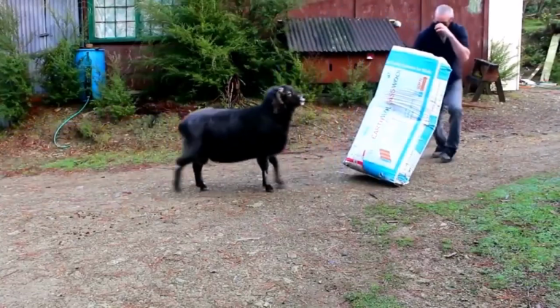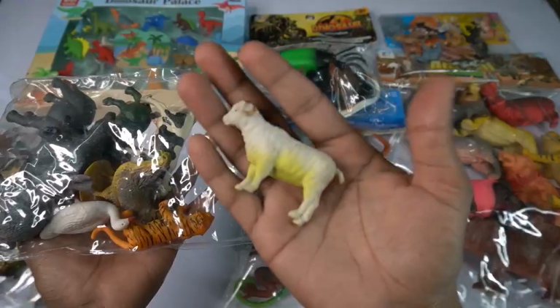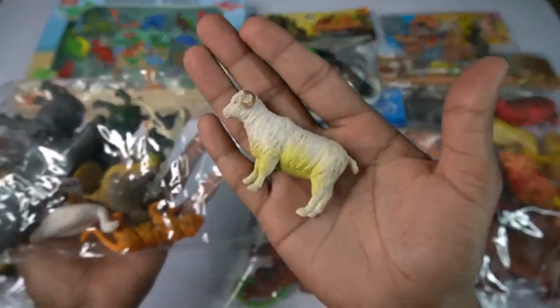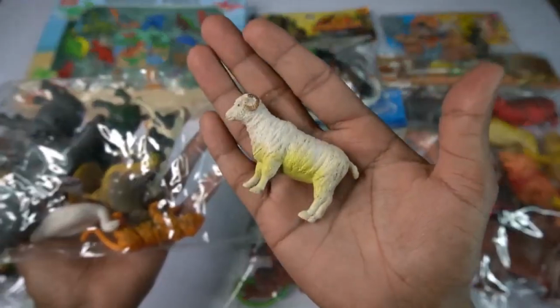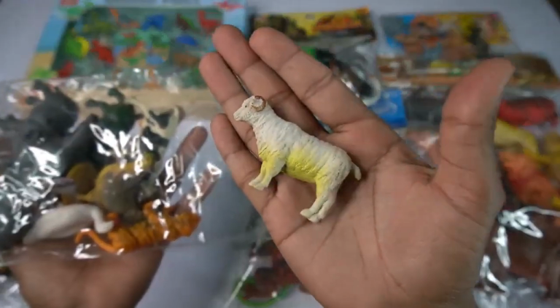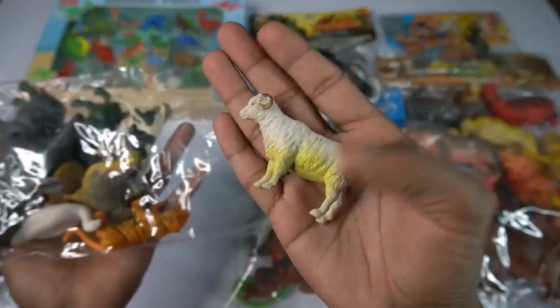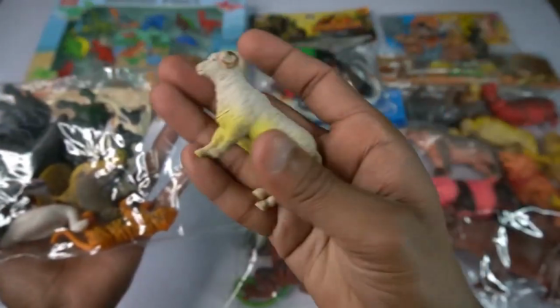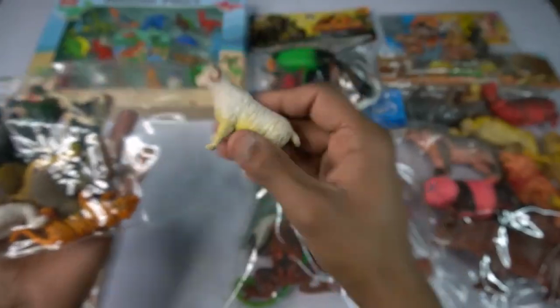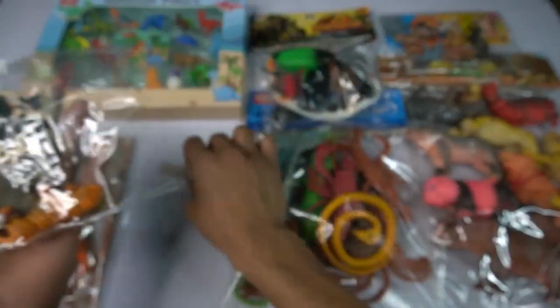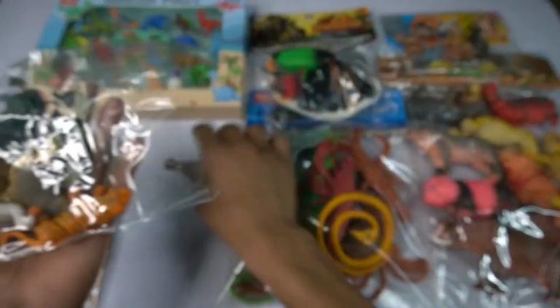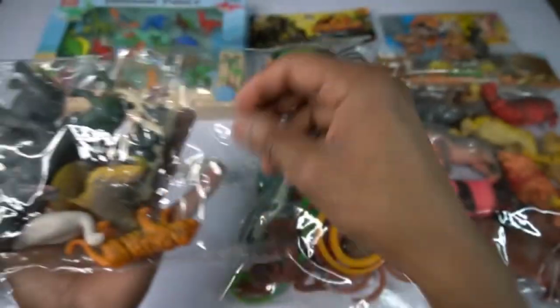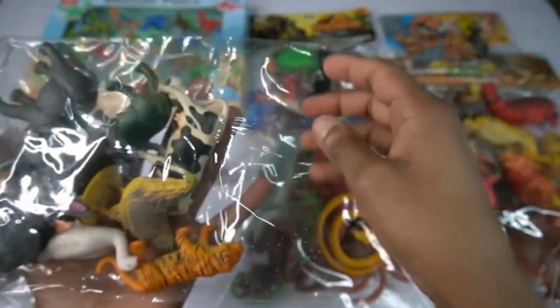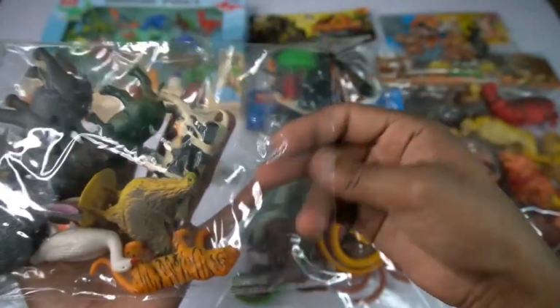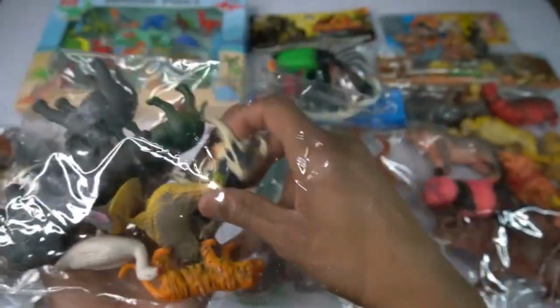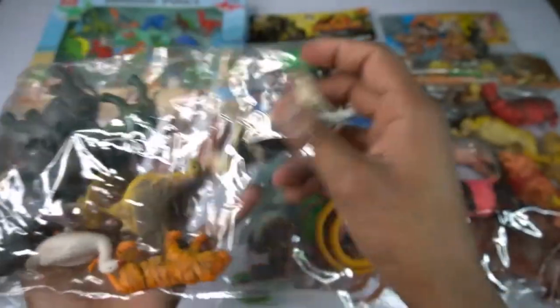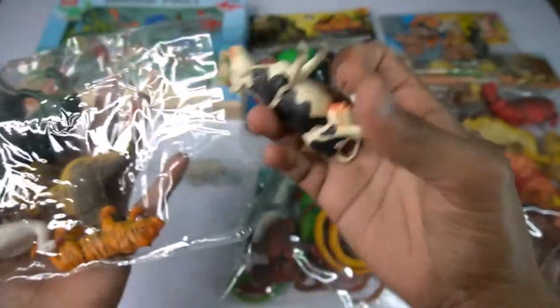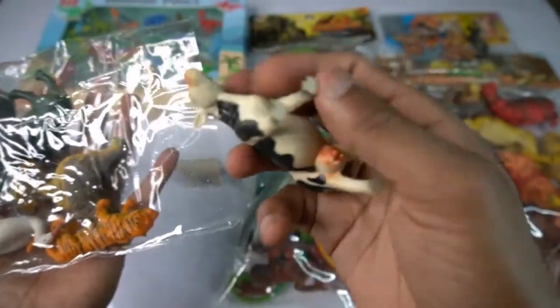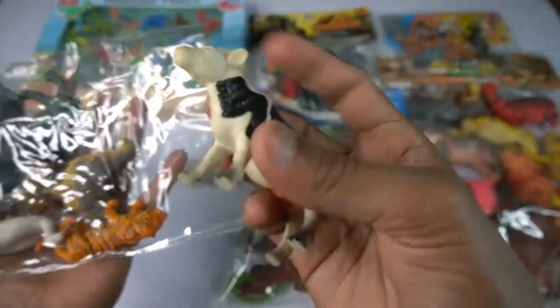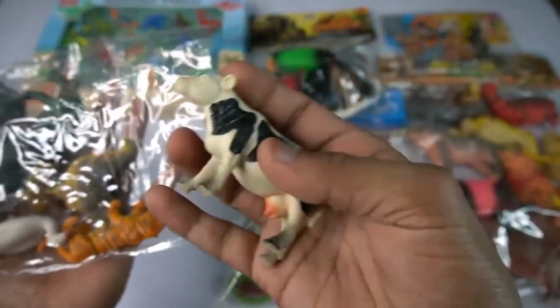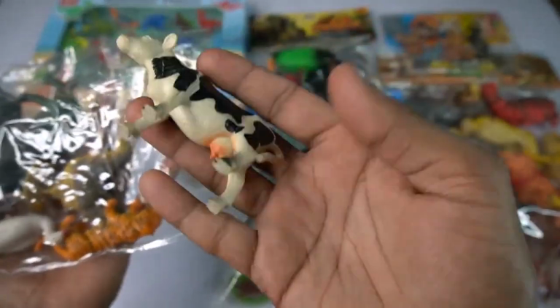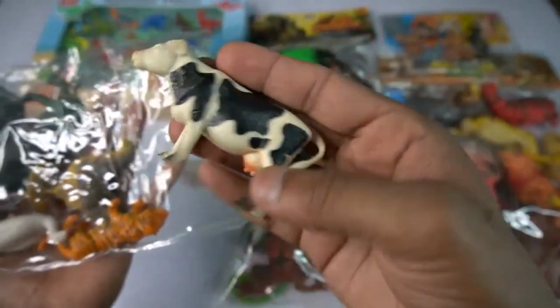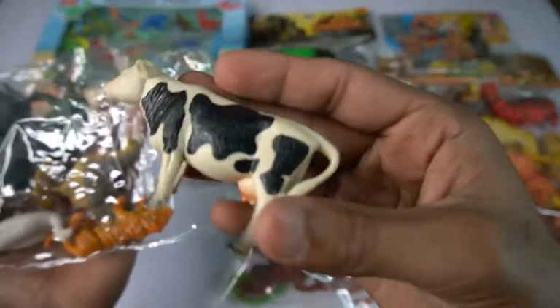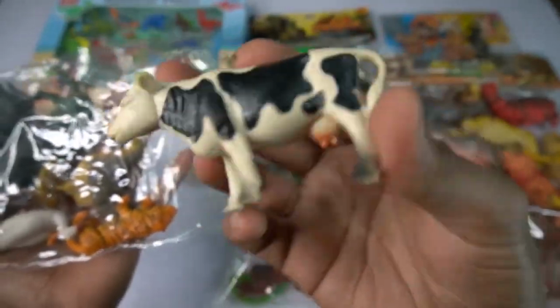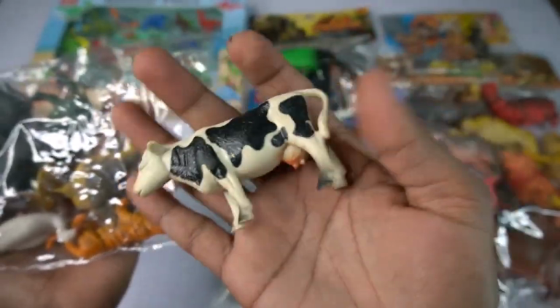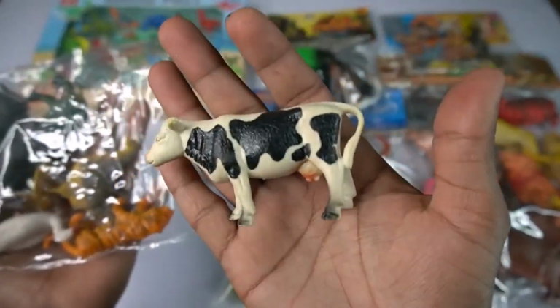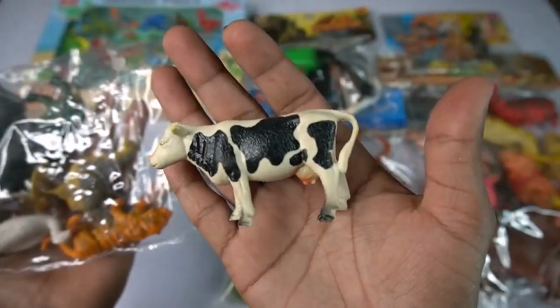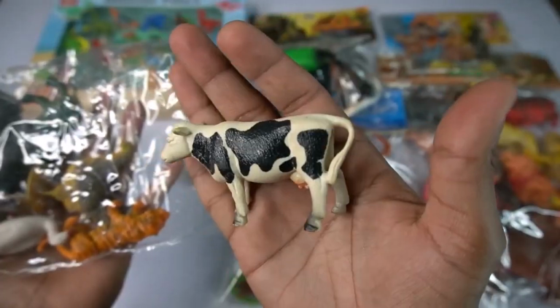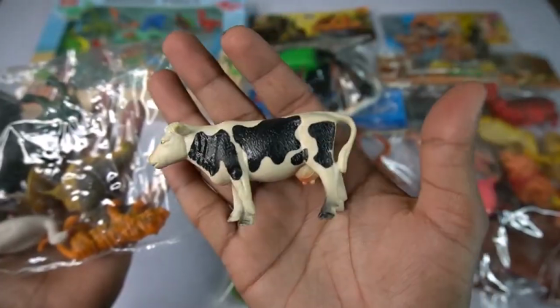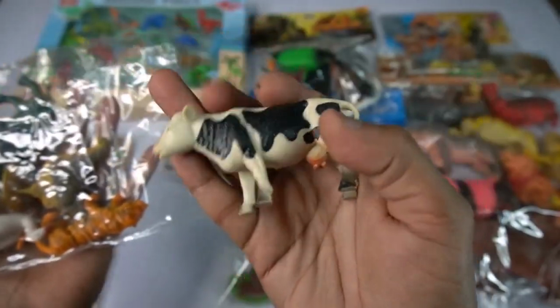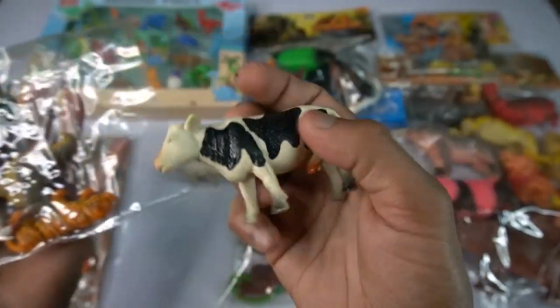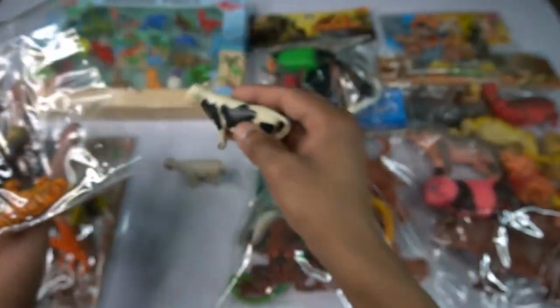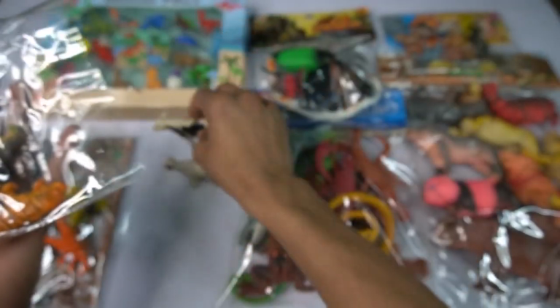Wow guys, beautiful! Look guys, see the side of this. And guys, next figure - cow, black and white combination, guys very nice. Look guys, cow, so side.